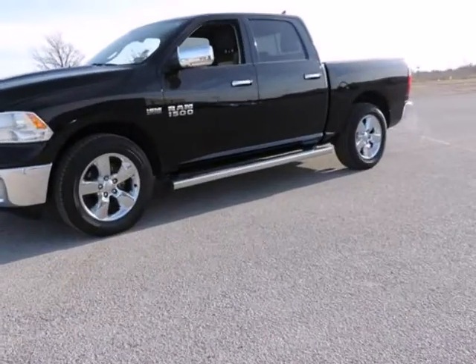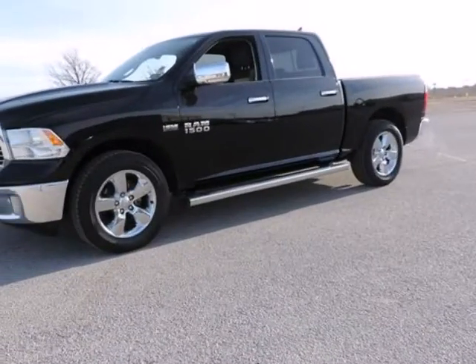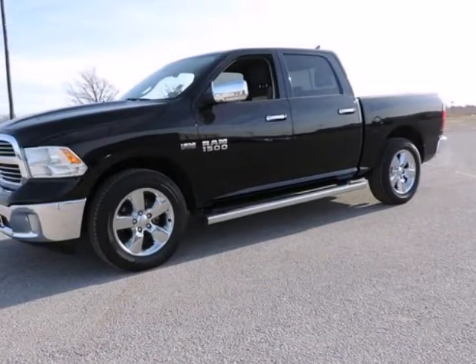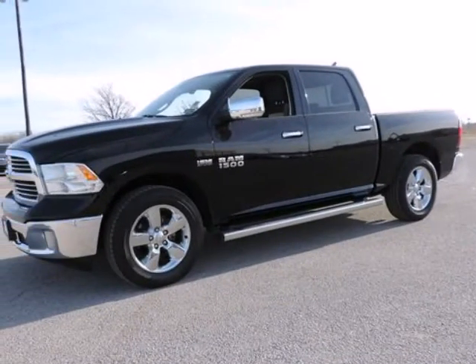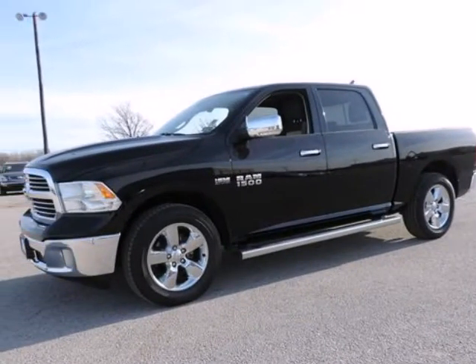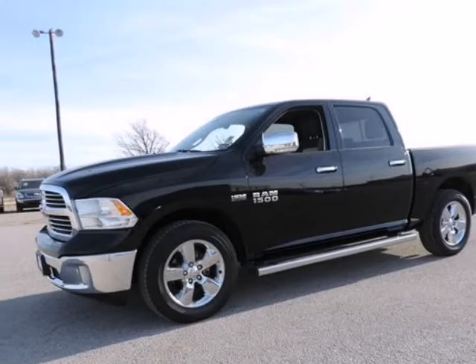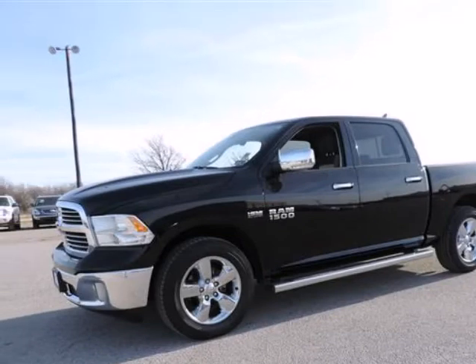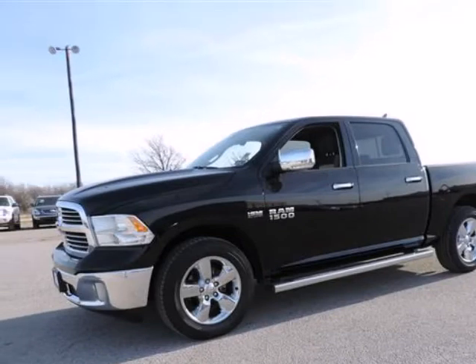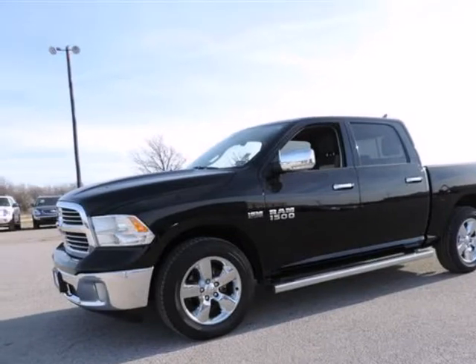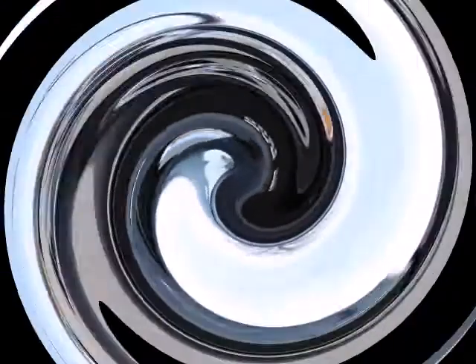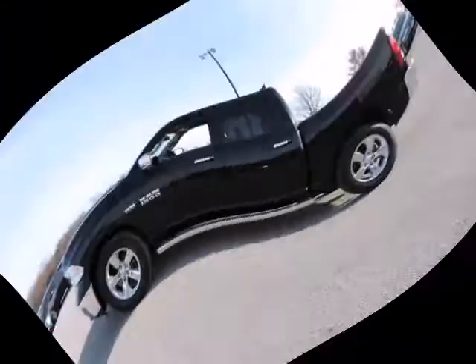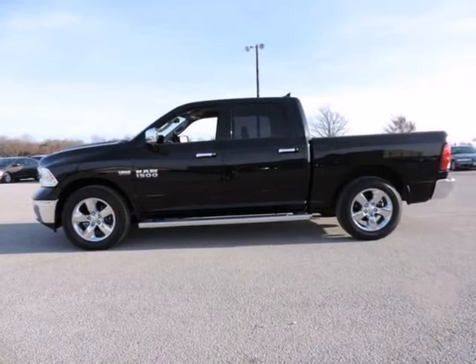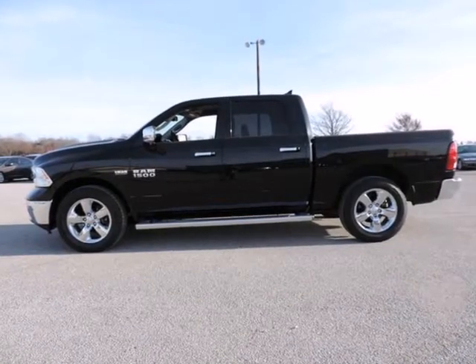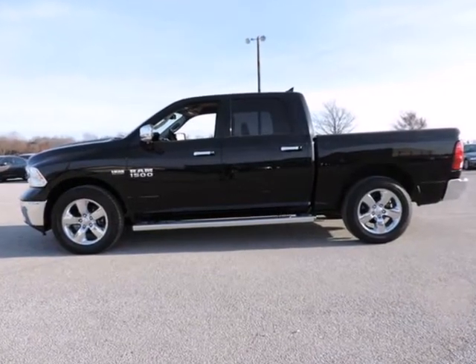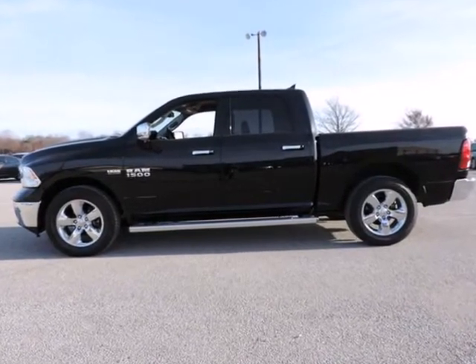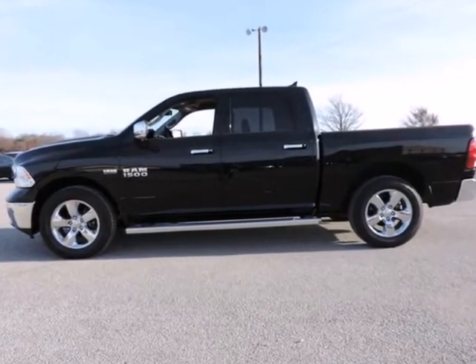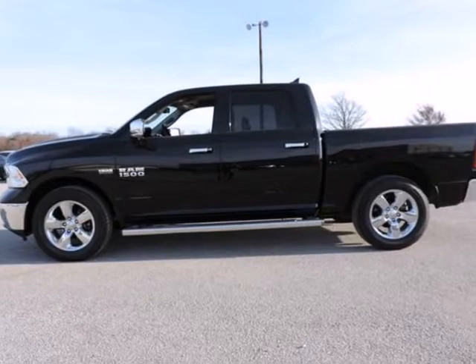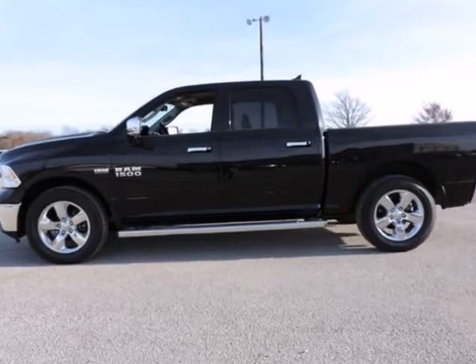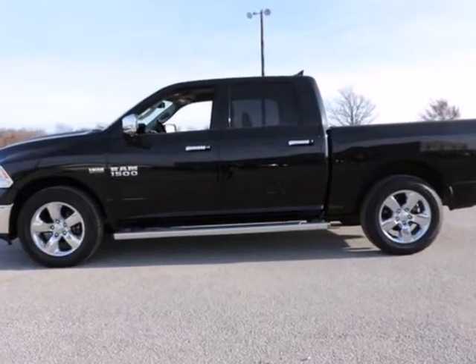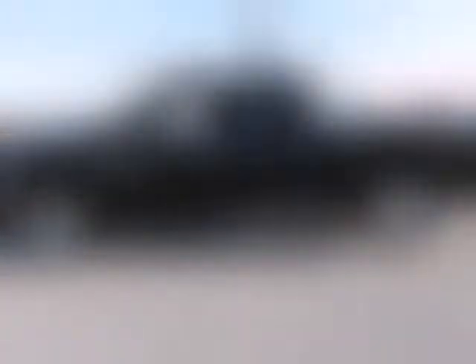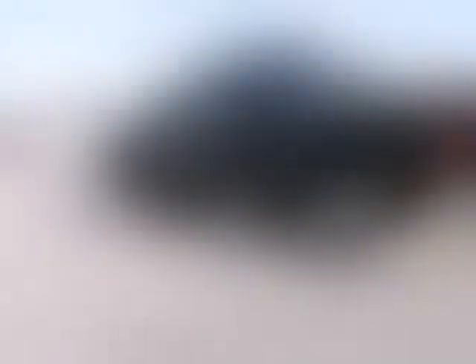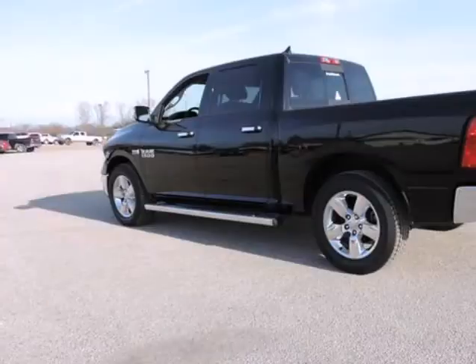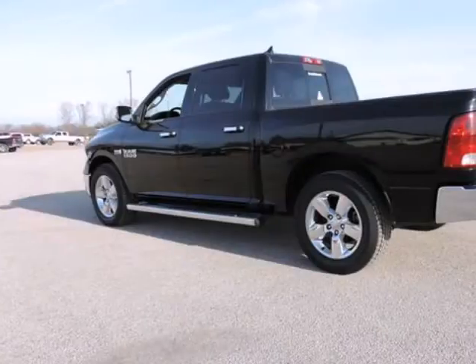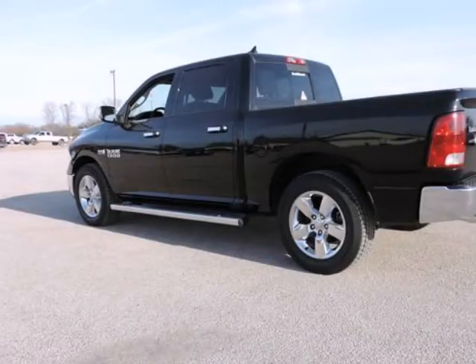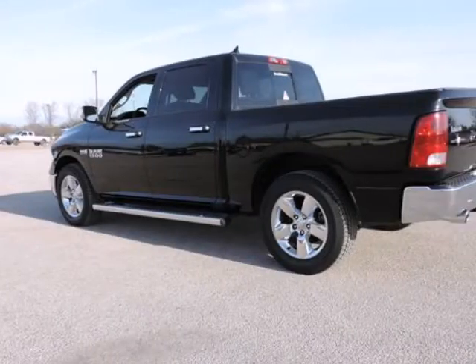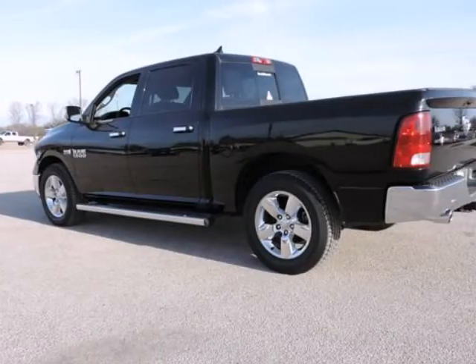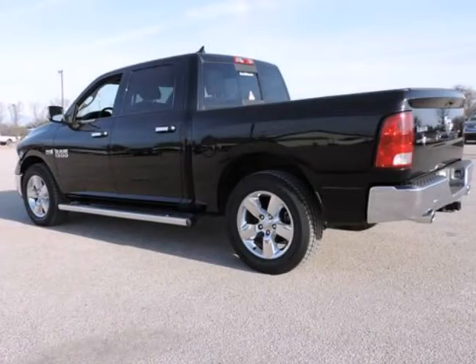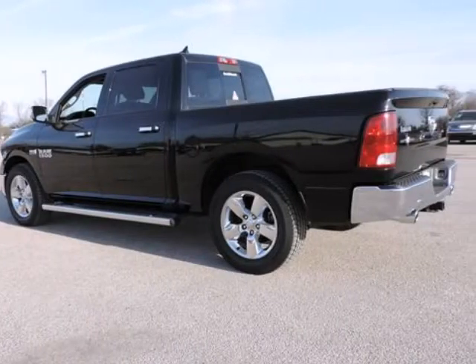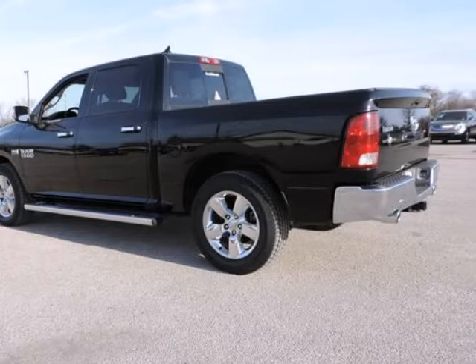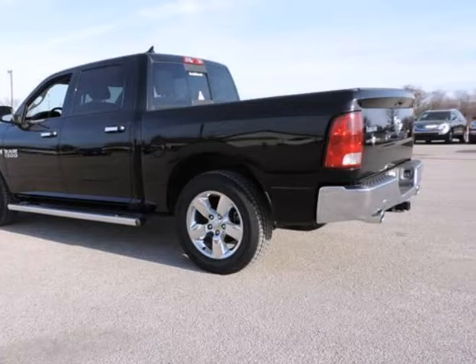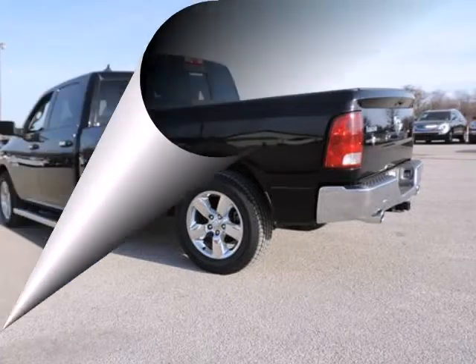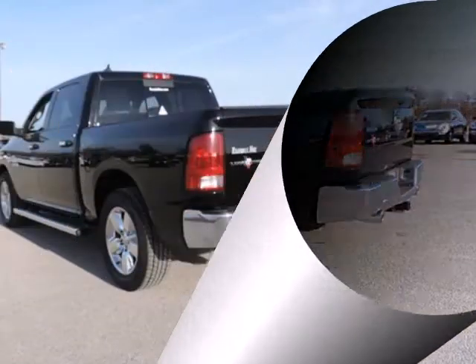Ram 1500 Lone Star Crew Cab, Dodge Certified, 4D Crew Cab, HEMI 5.7 Liter 8 Cylinder Multi-Displacement VVT, 6-Speed Automatic, Black, Diesel Grey Black with Cloth 40-20-40 Bench Seat.